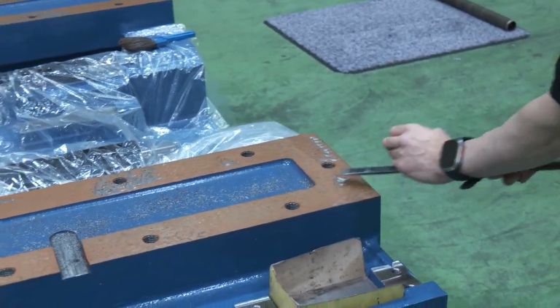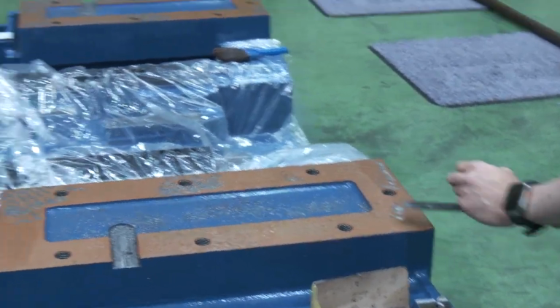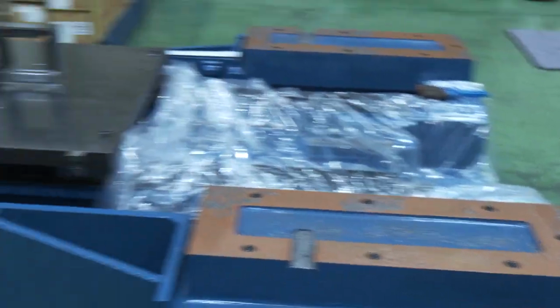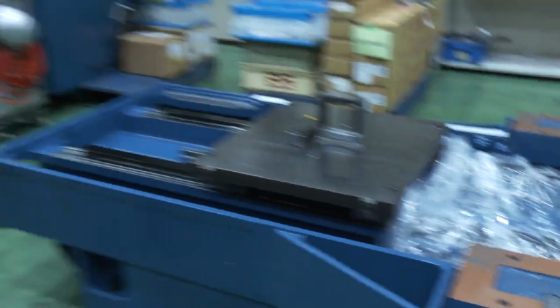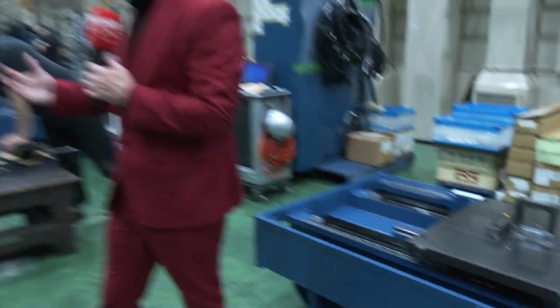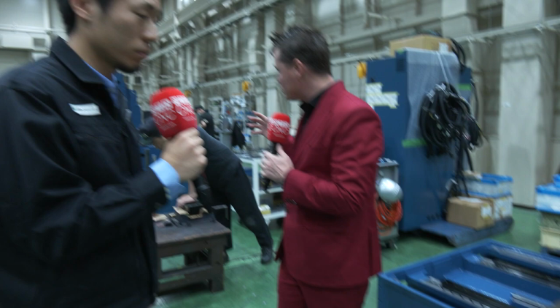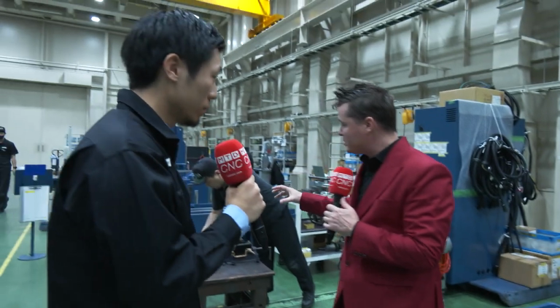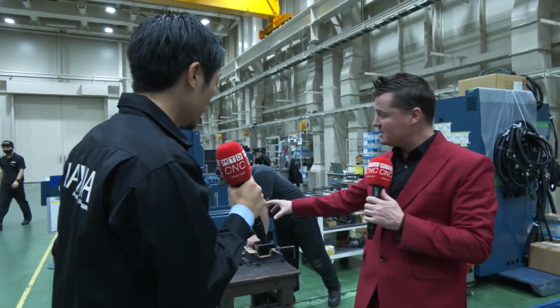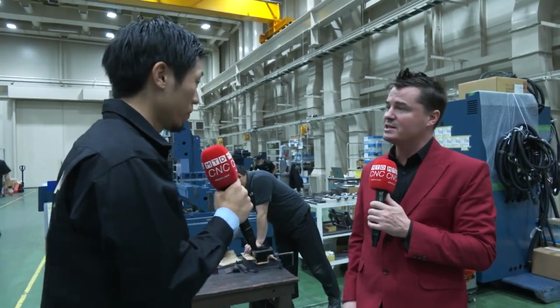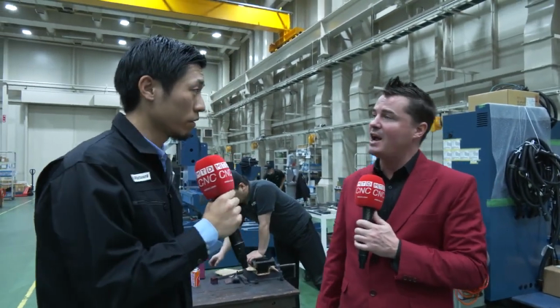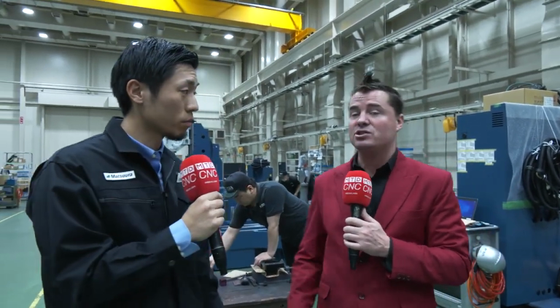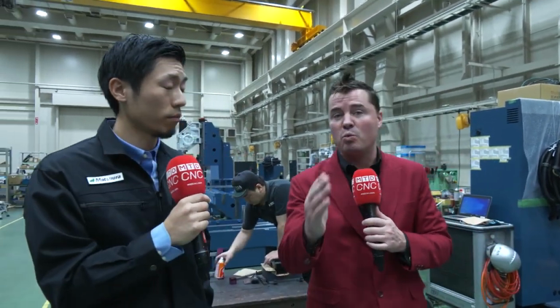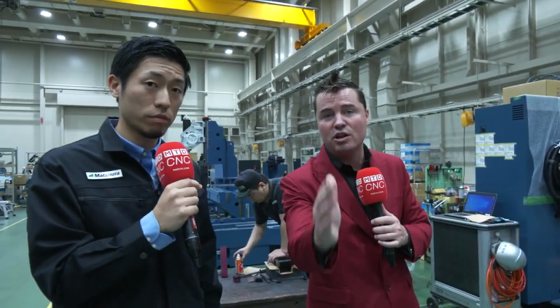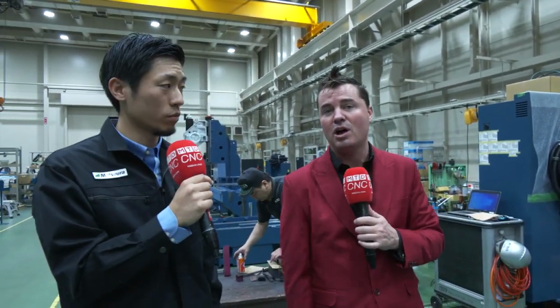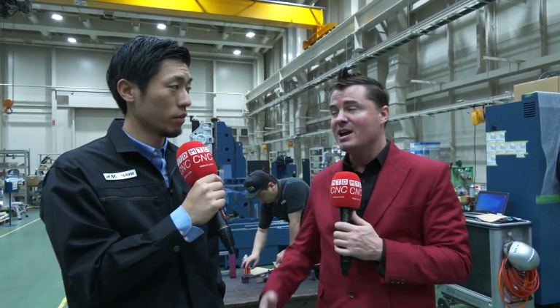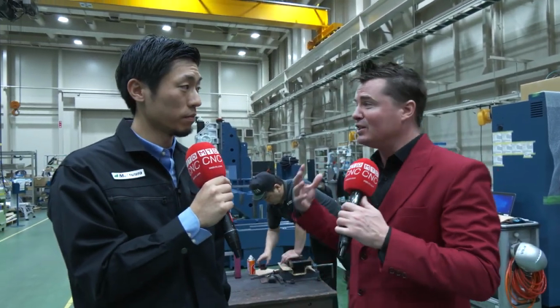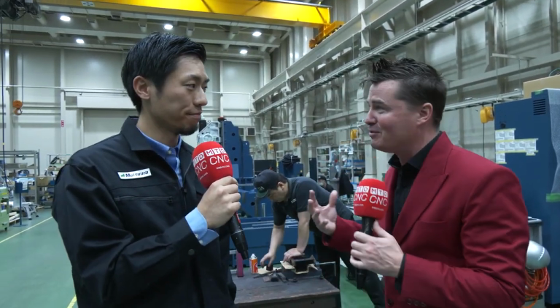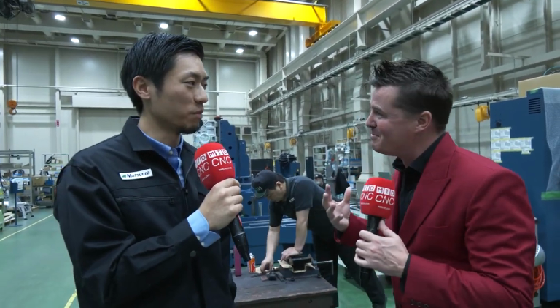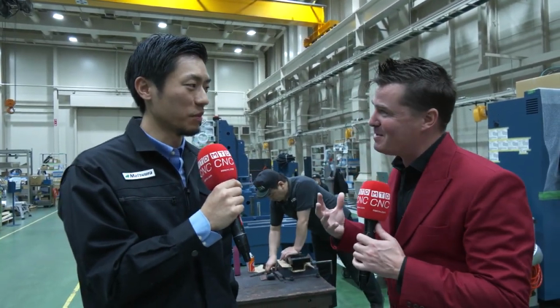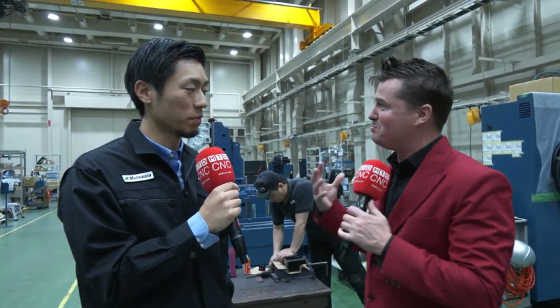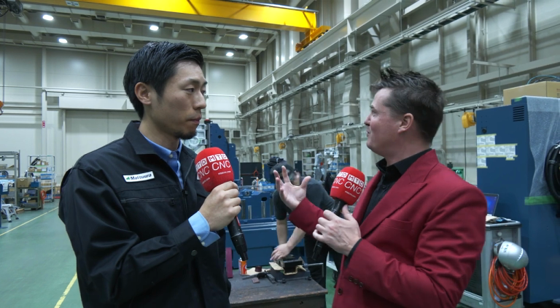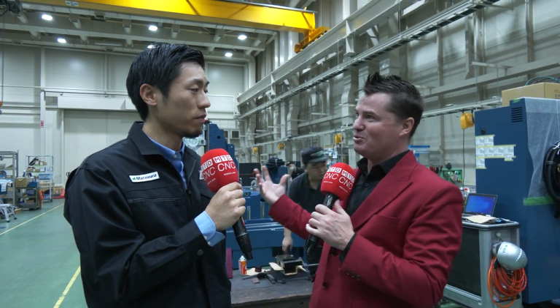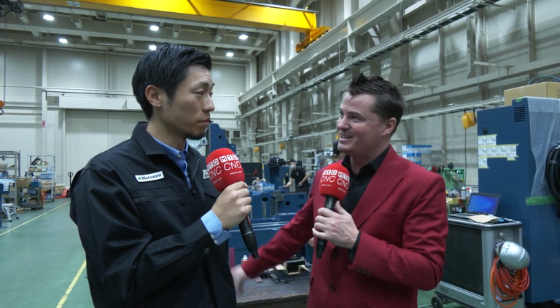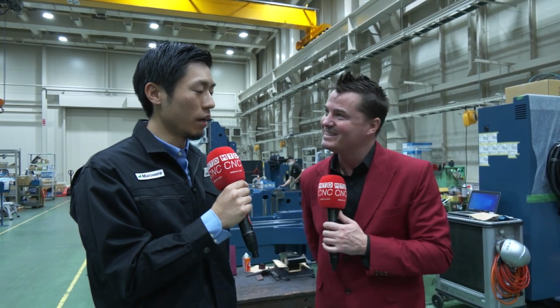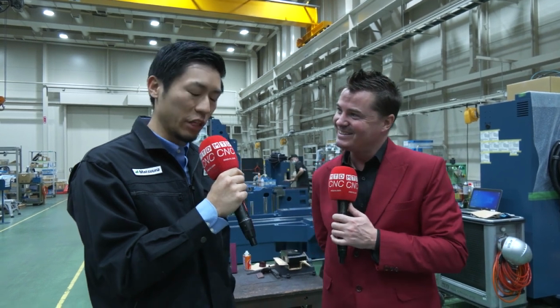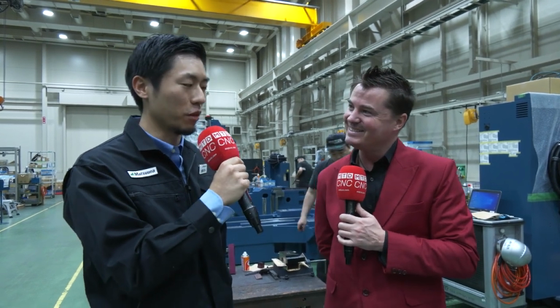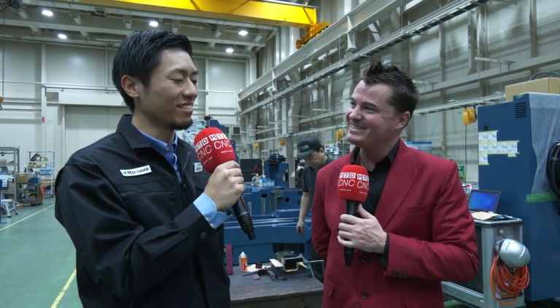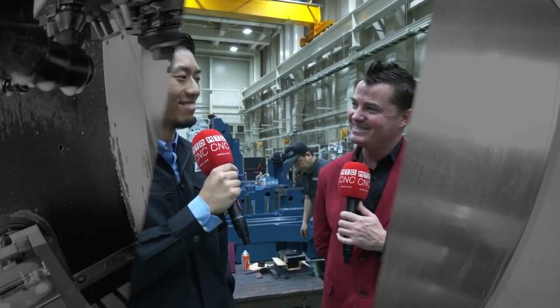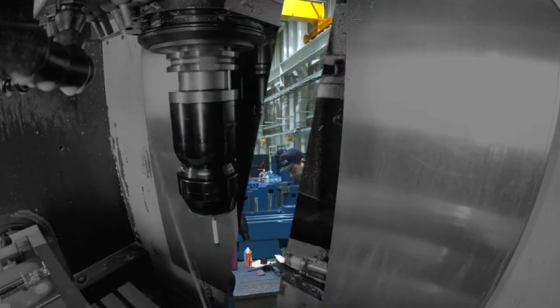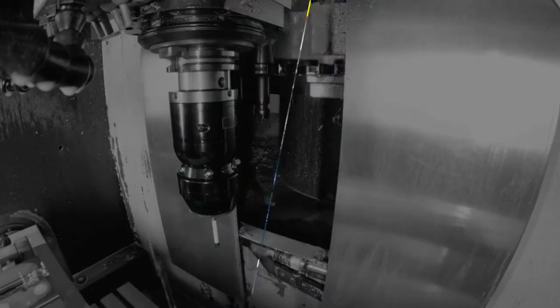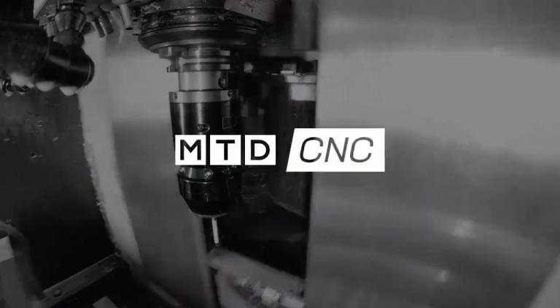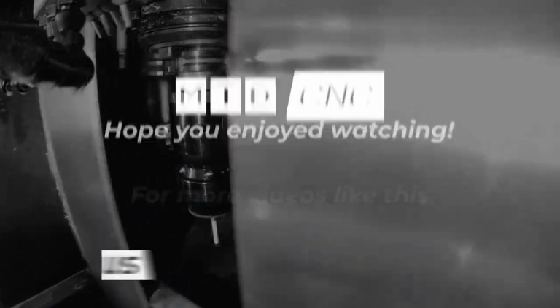It makes sense to me, Yuto-san. Thank you for sharing some of the secrets here at Matsuura with the global audience. They love learning a bit more about these beautiful blue machines. Thank you so much, Tony.